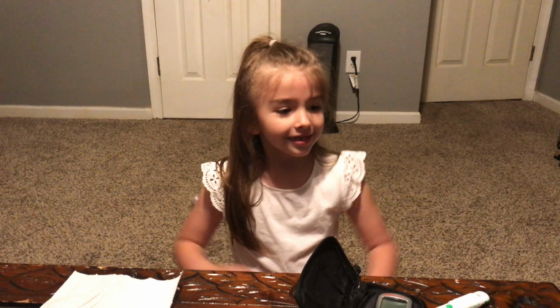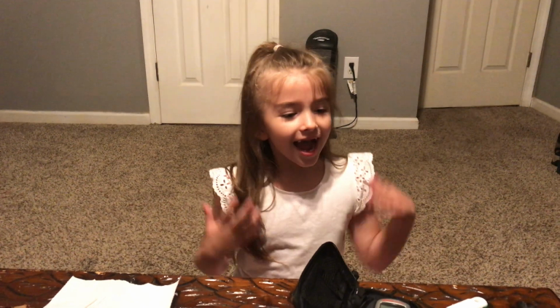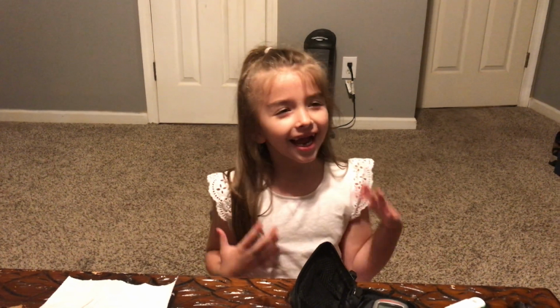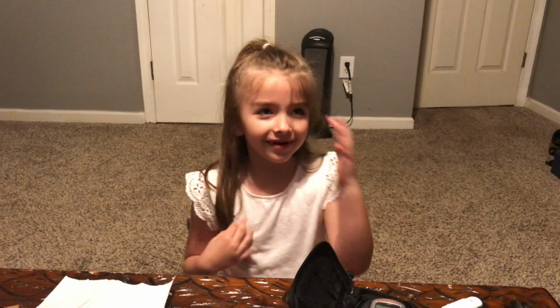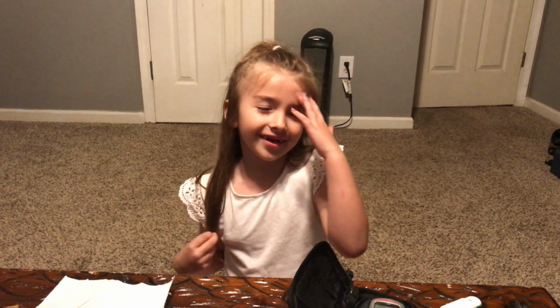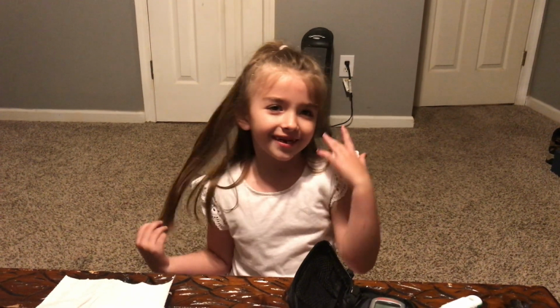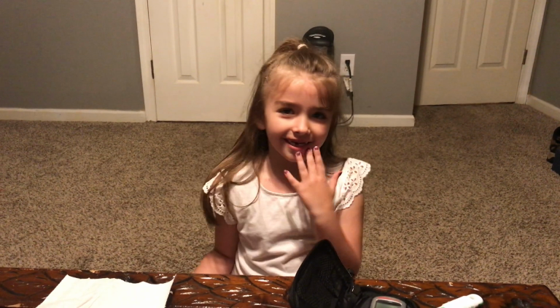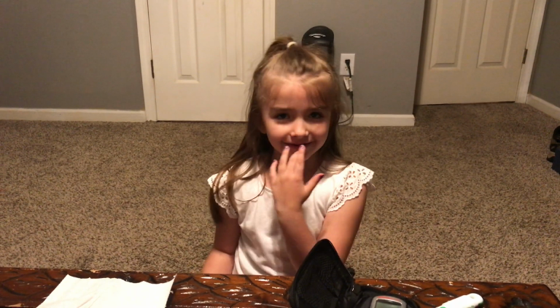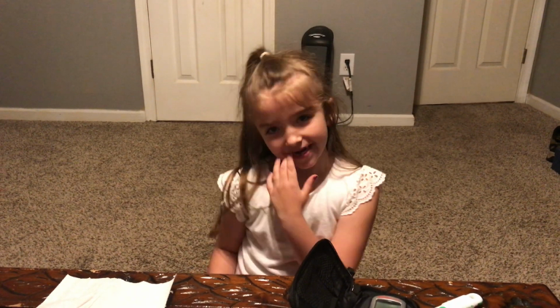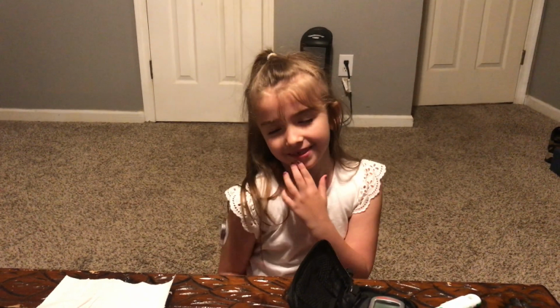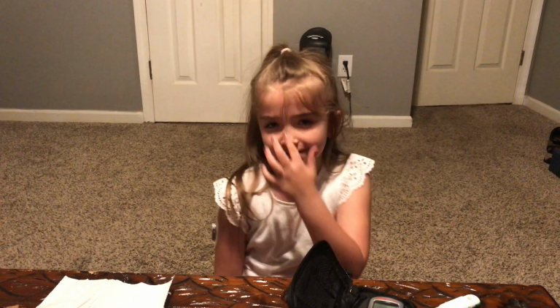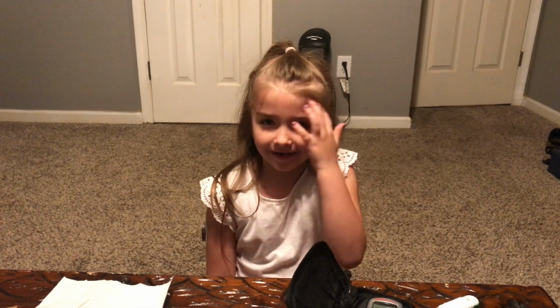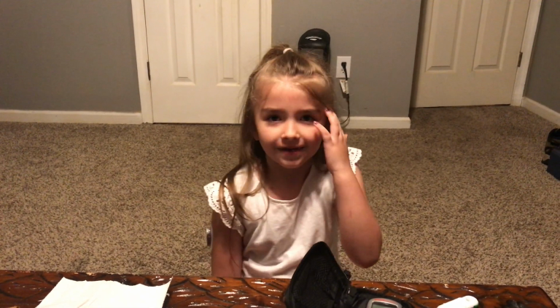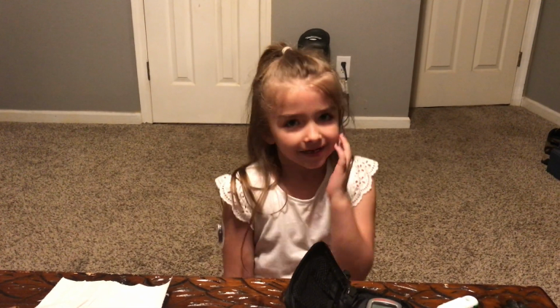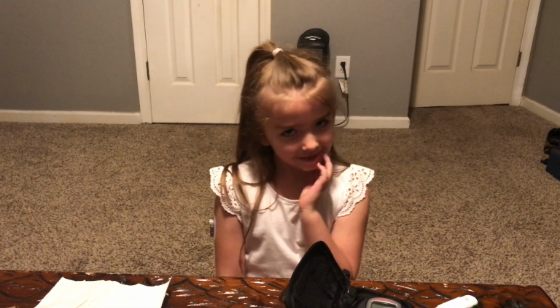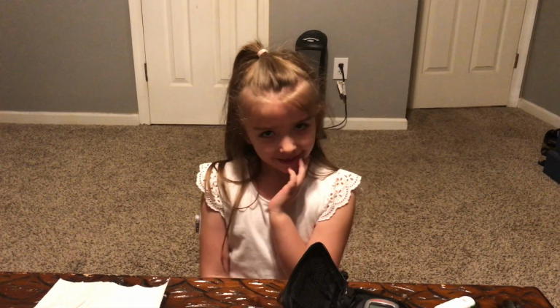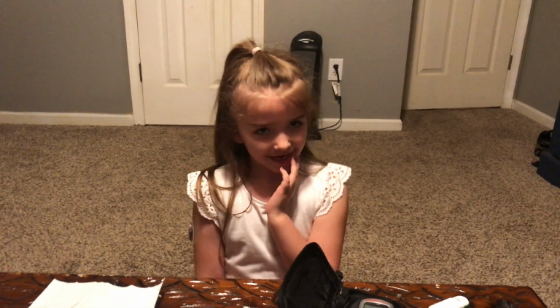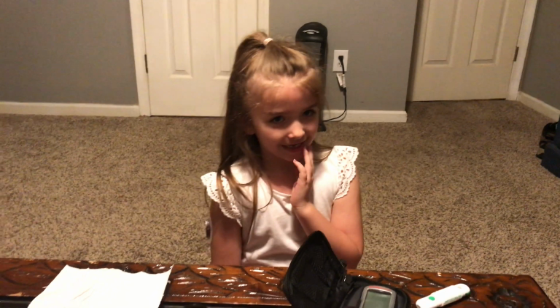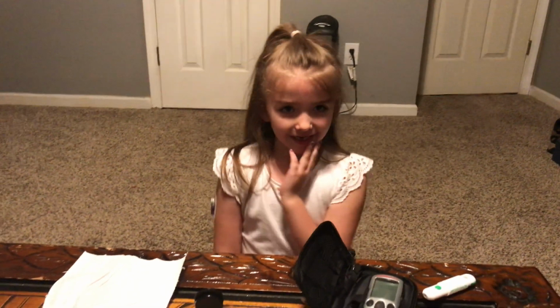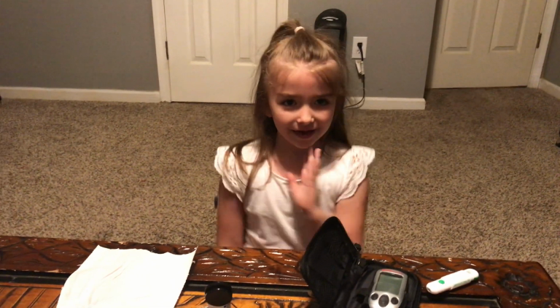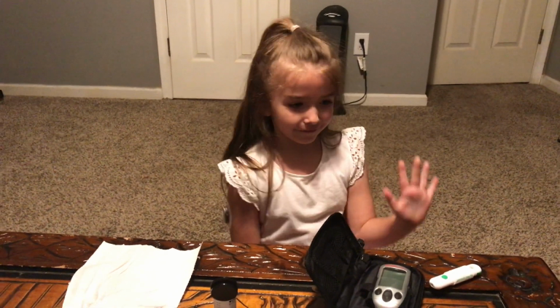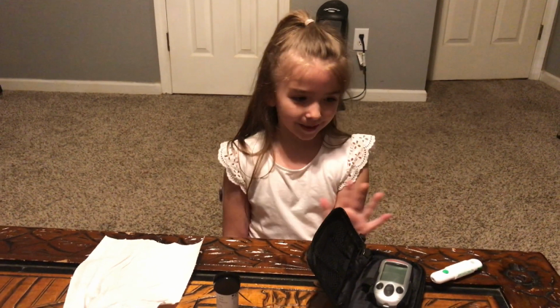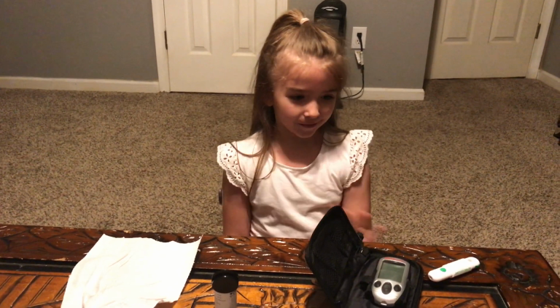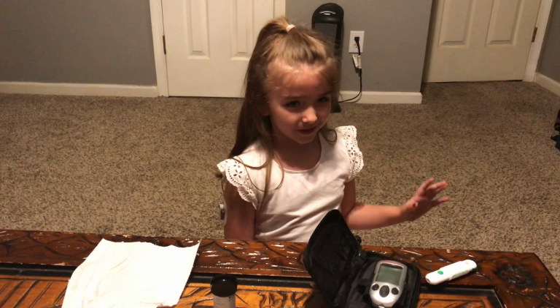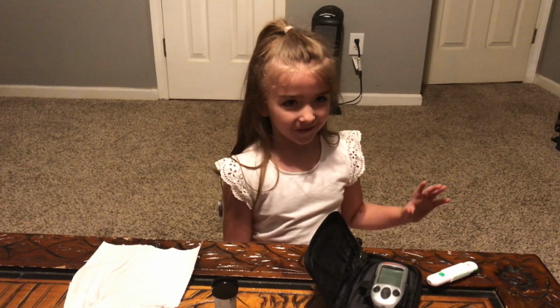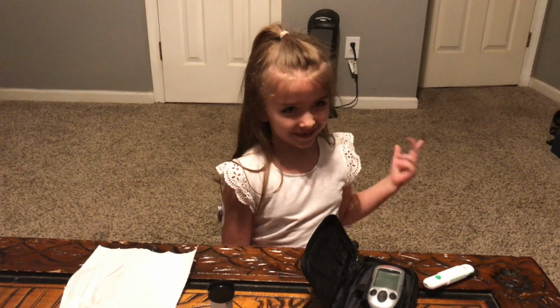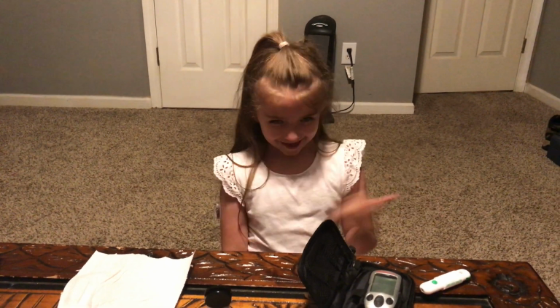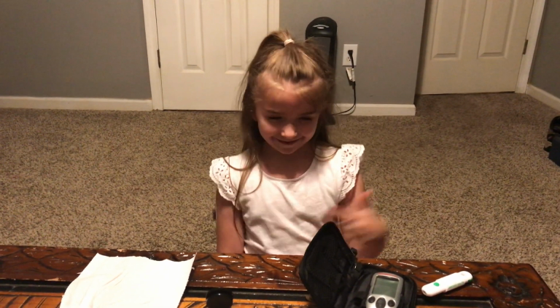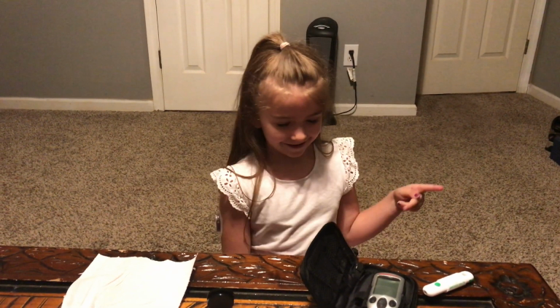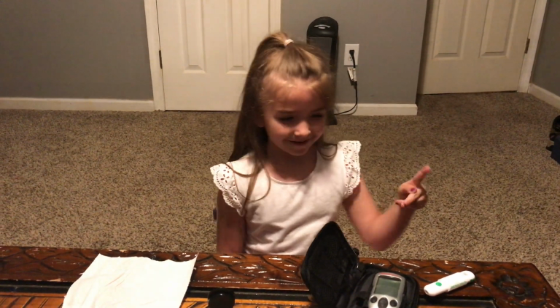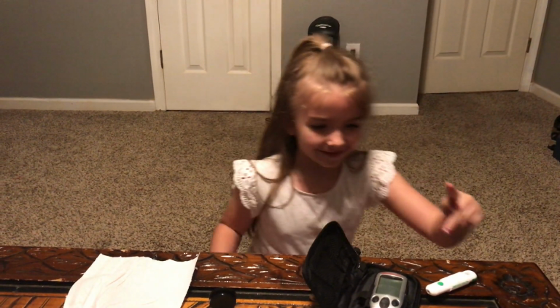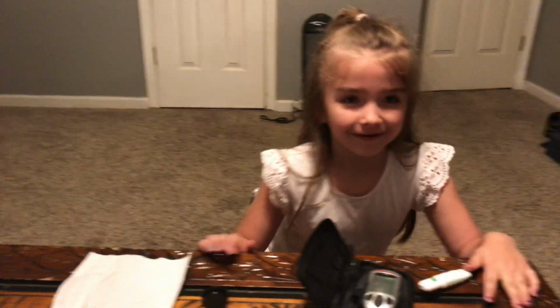Hi guys, welcome back to my channel. My name is Olivia. Give me a thousand thumbs up and we'll do the best video in the whole entire world.